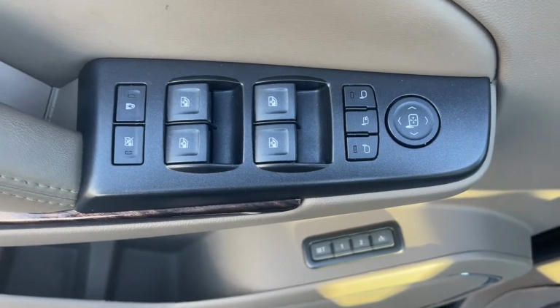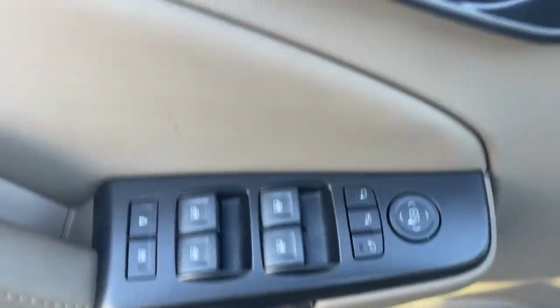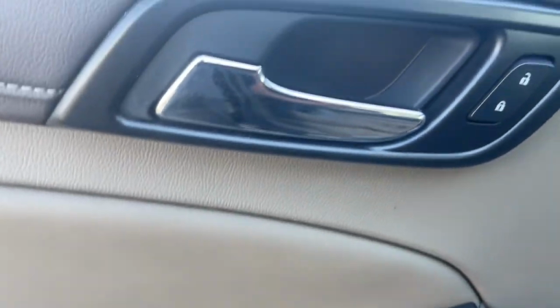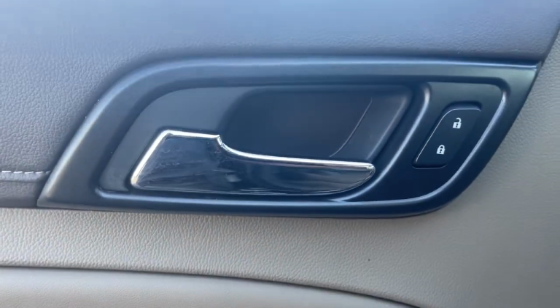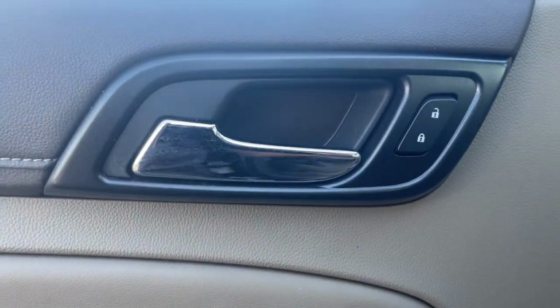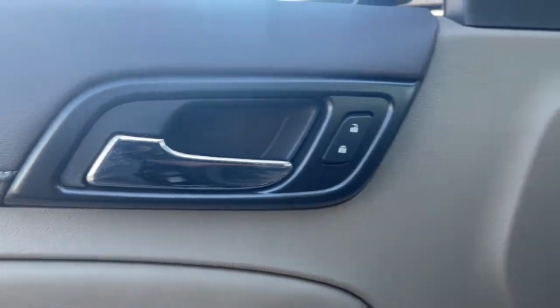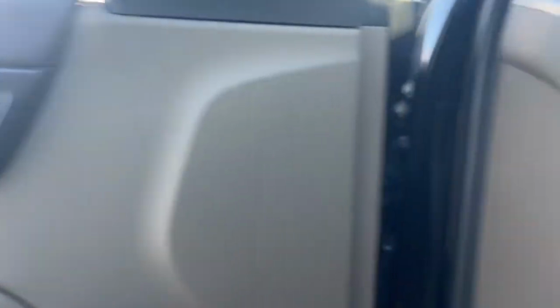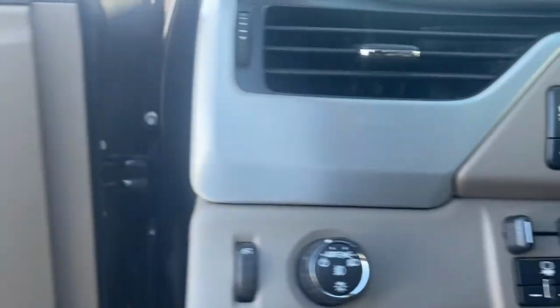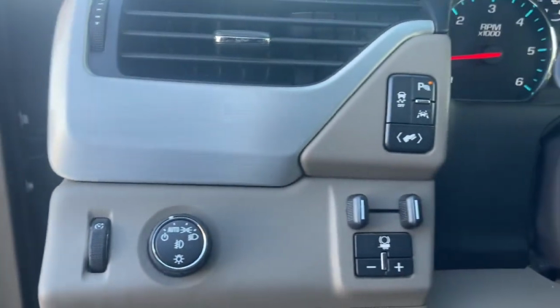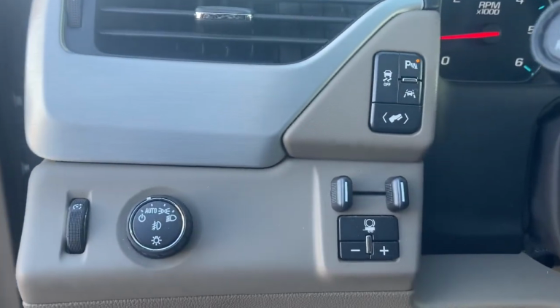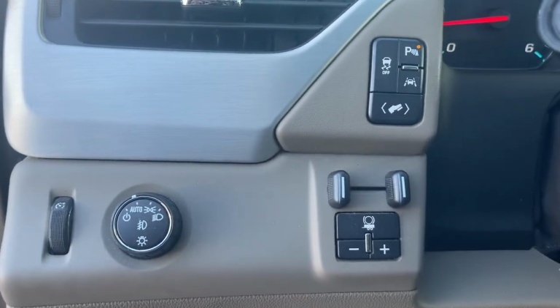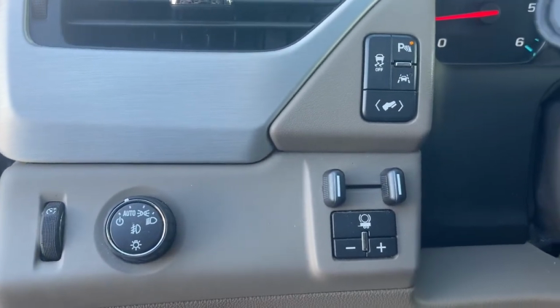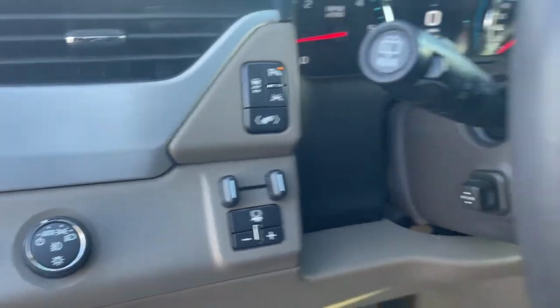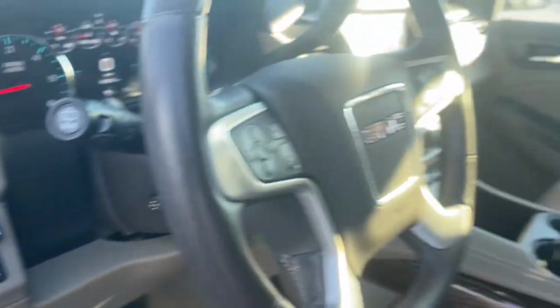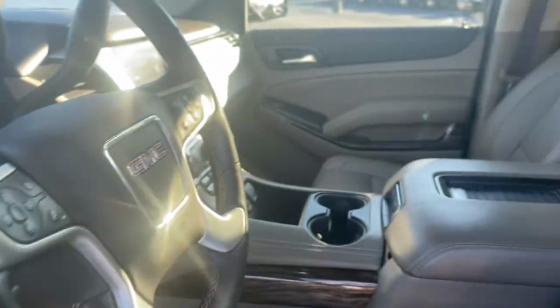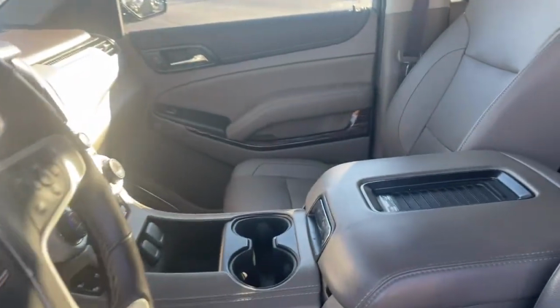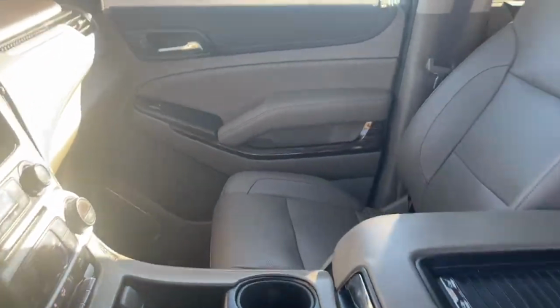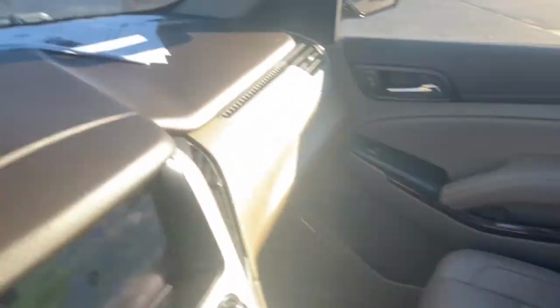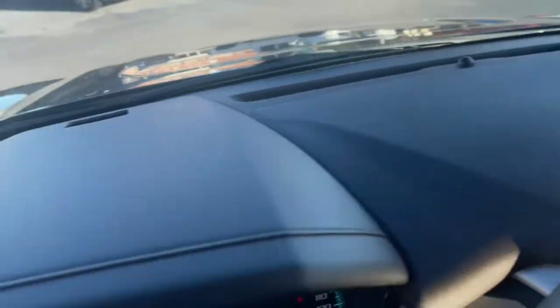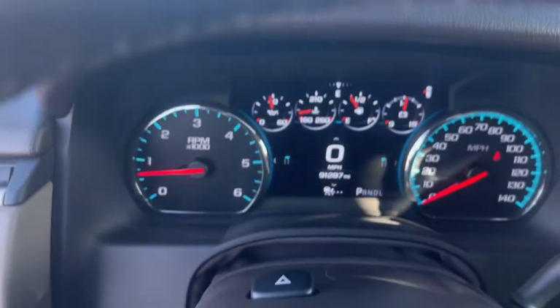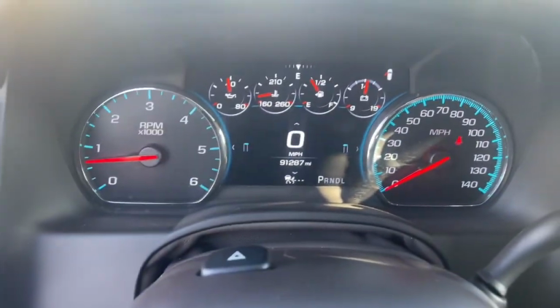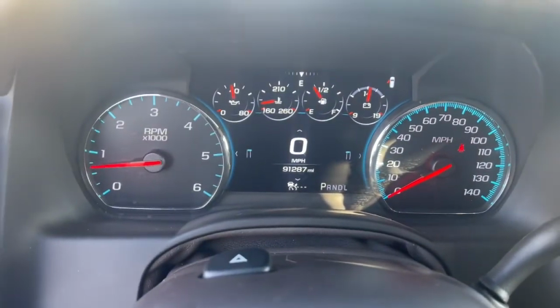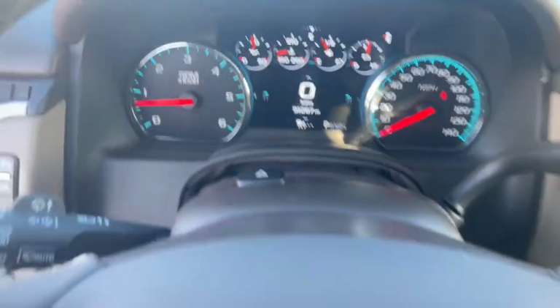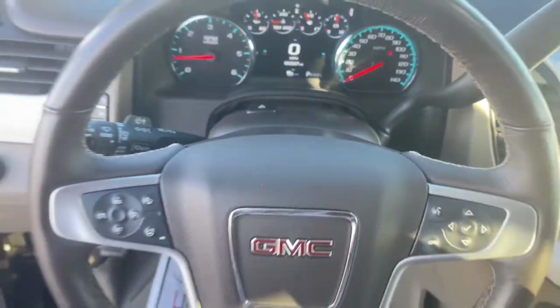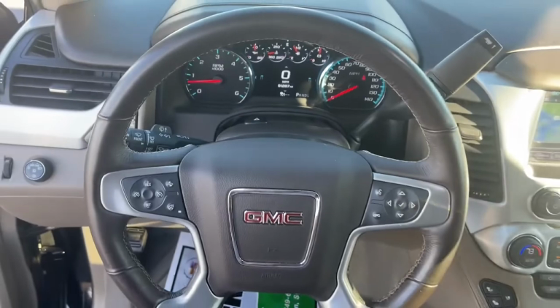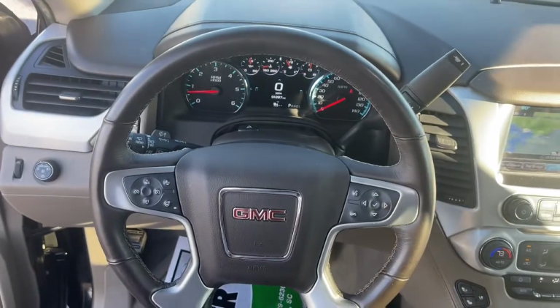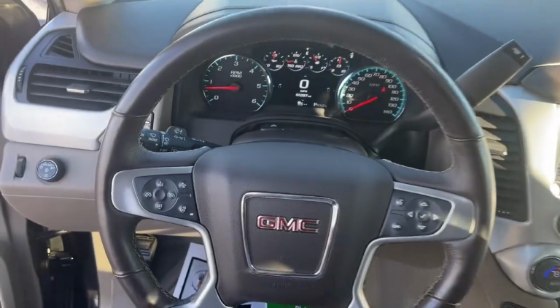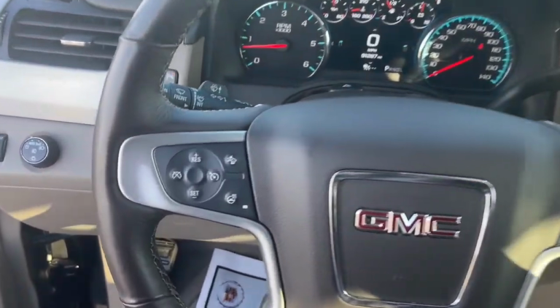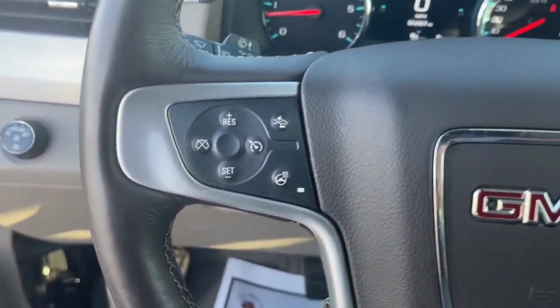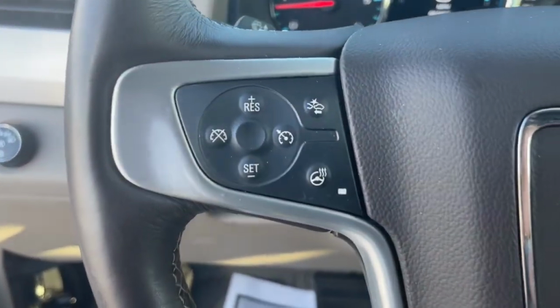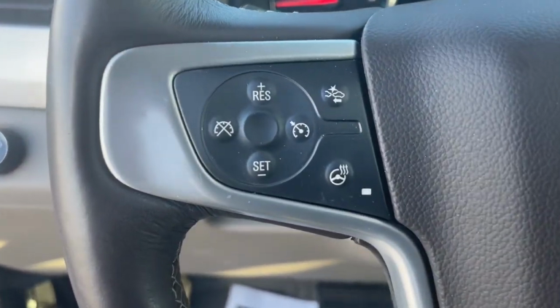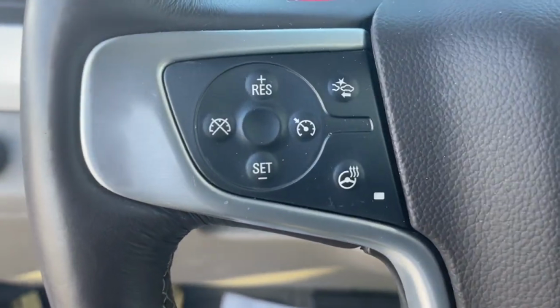Navigation system, keyless entry, sunroof and moonroof, premium sound system, power passenger seat, heated rear seat, keyless start, power liftgate, lane keeping assist, and fog lamps.